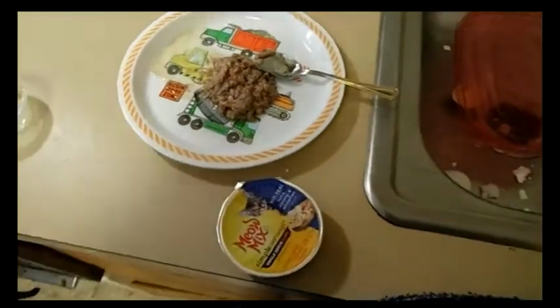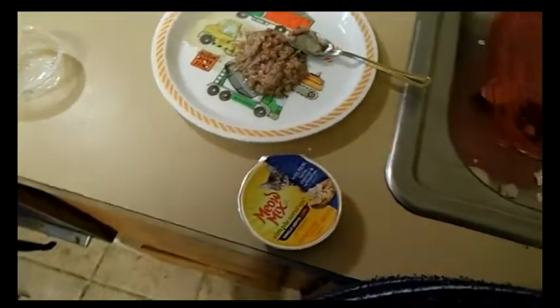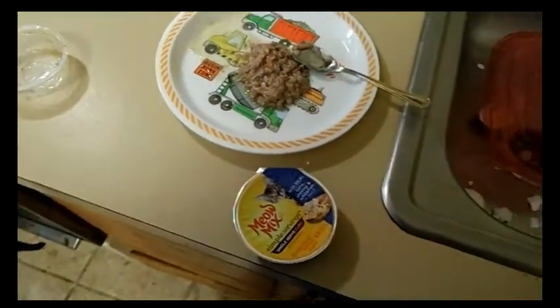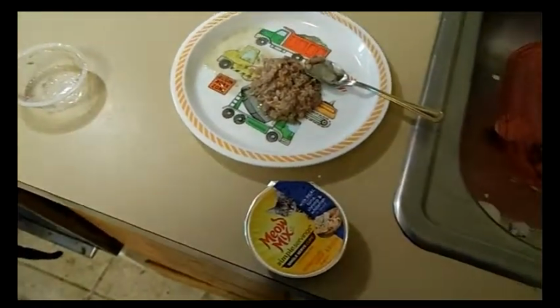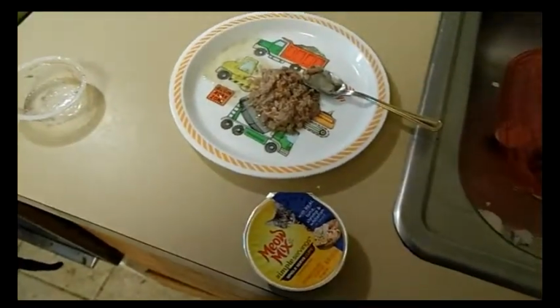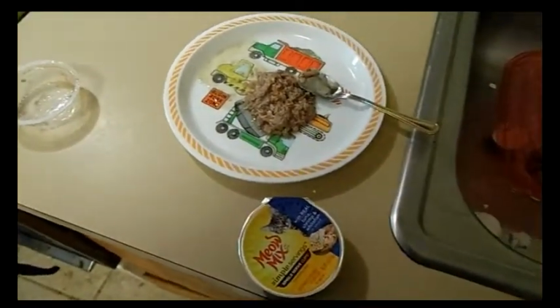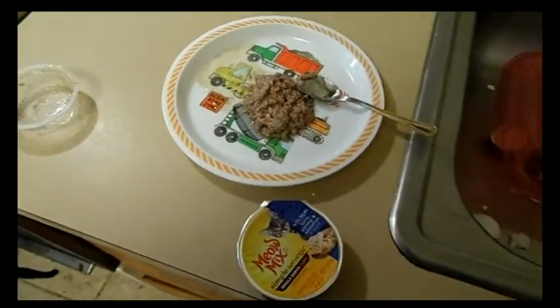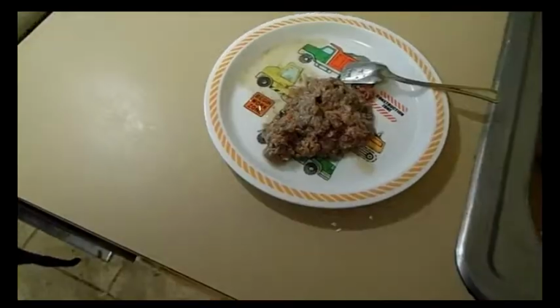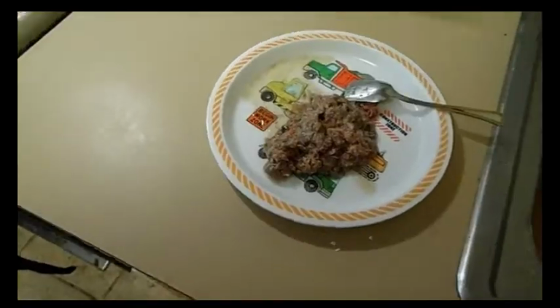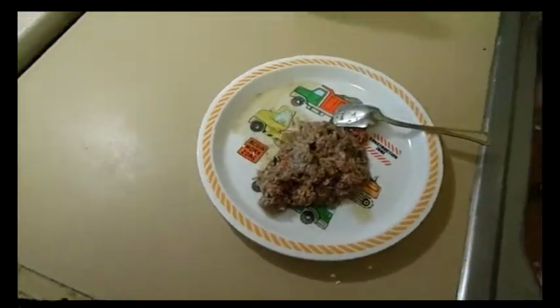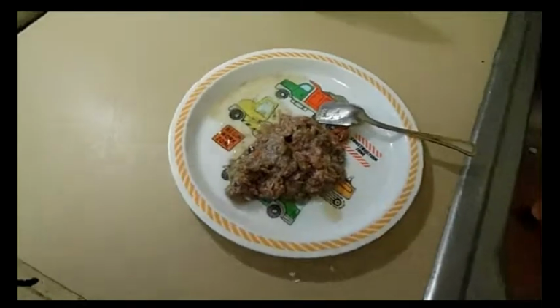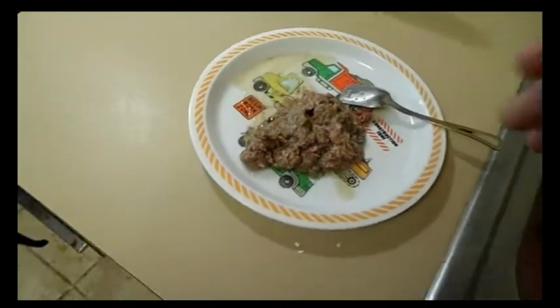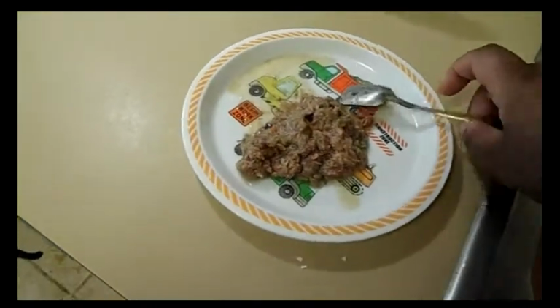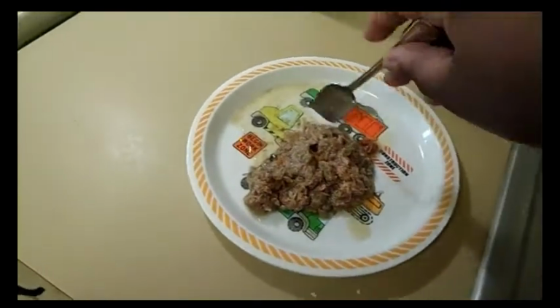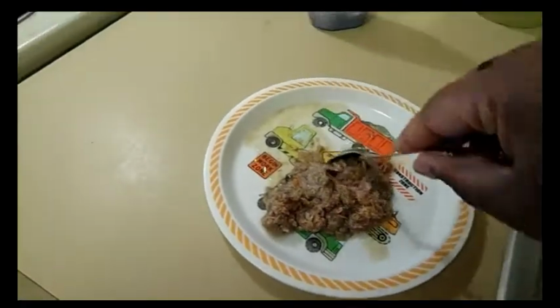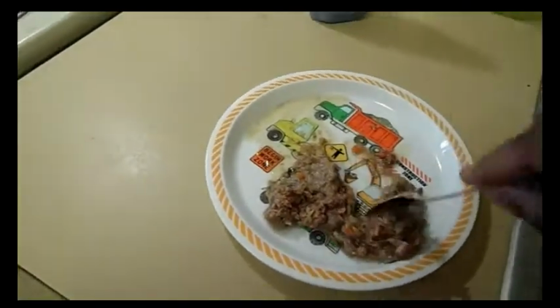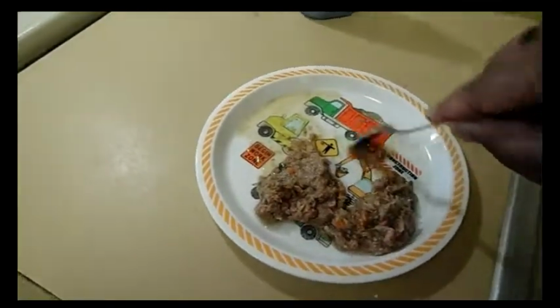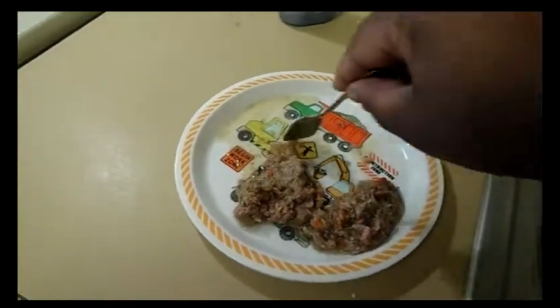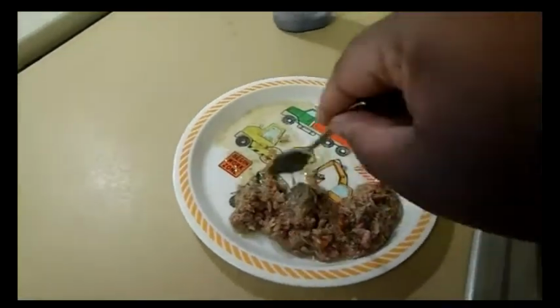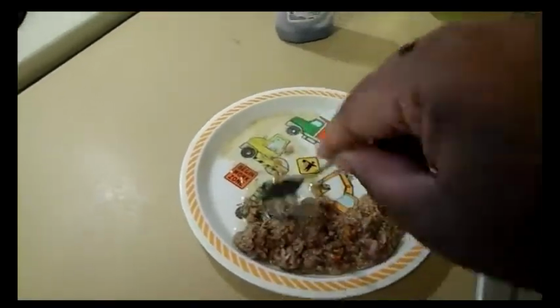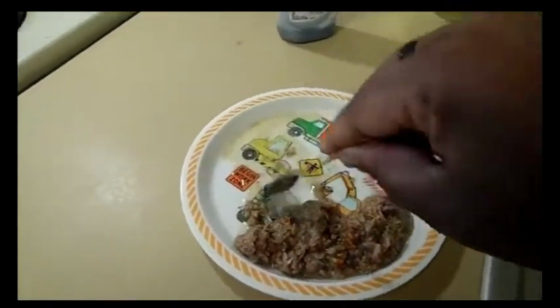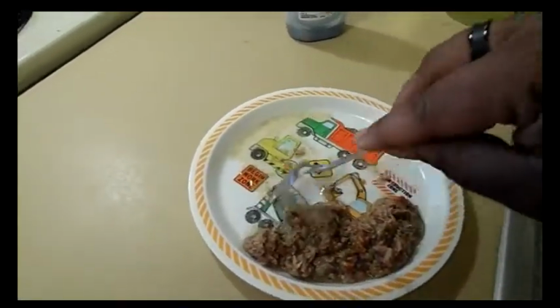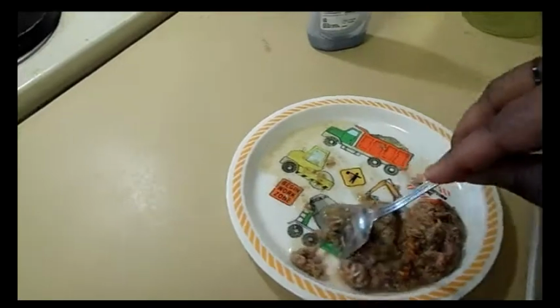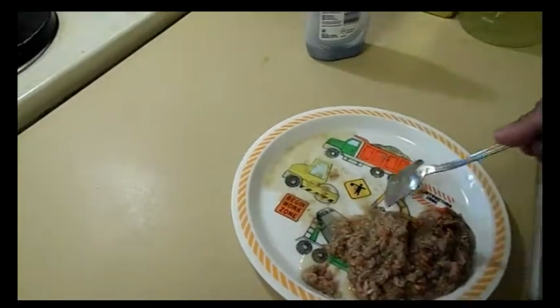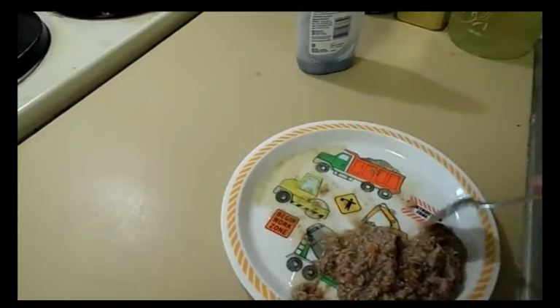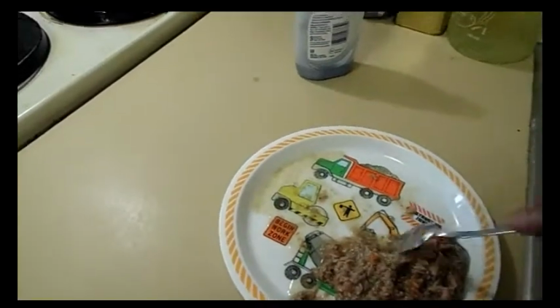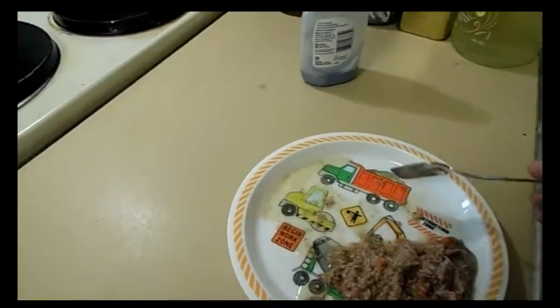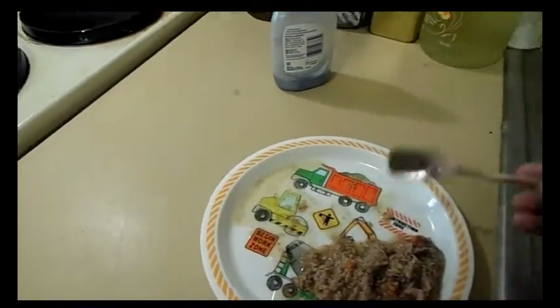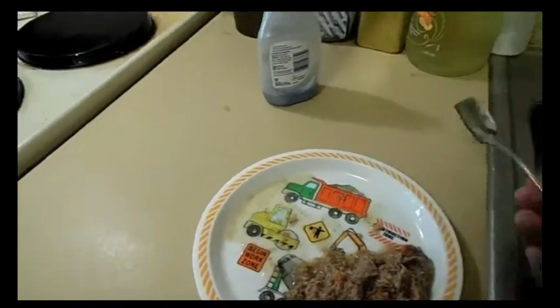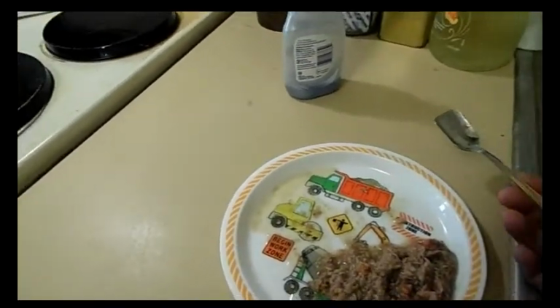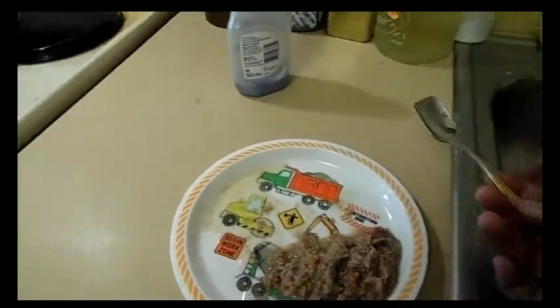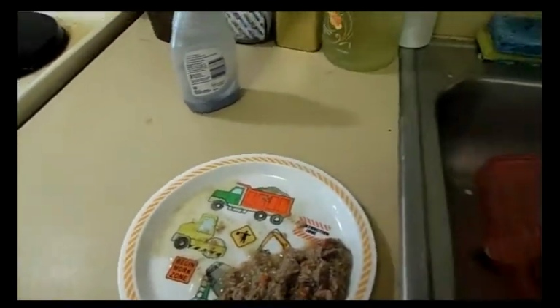Let me pause the video and then I'll take it out of the packaging. He's just mad for it. It smells — I didn't do a review of the Shiba one I bought him, but this one doesn't smell bad. It just smells like cat food.